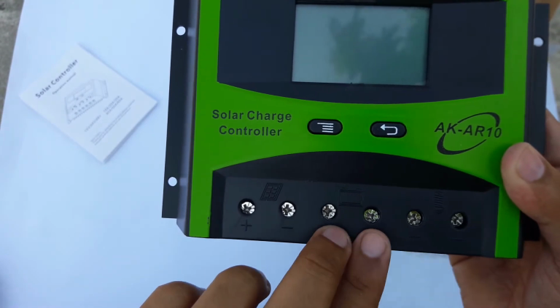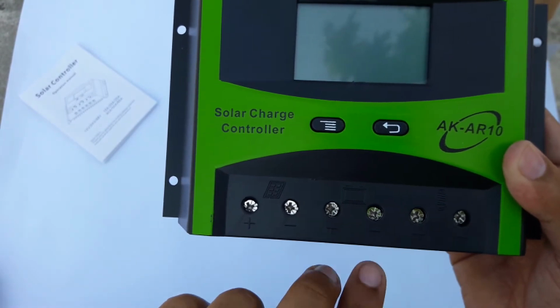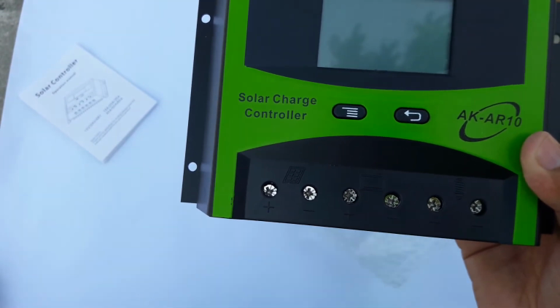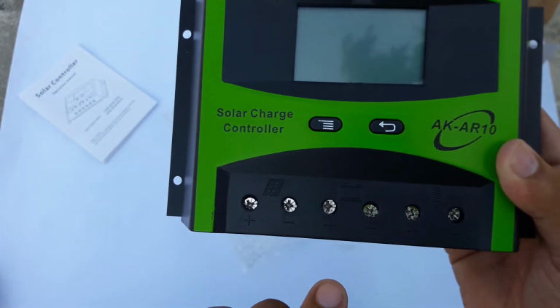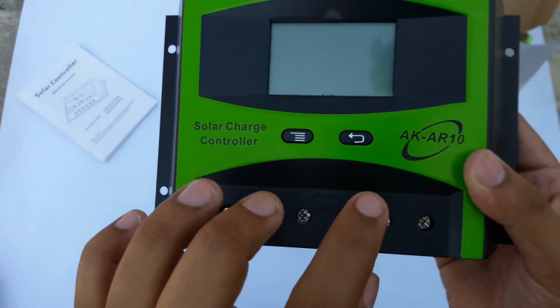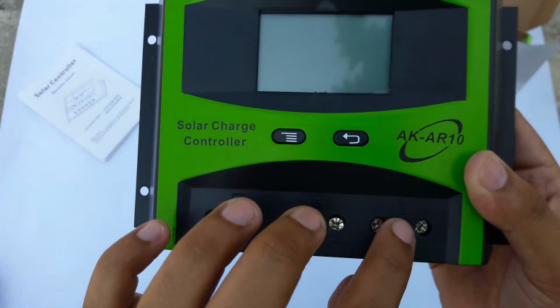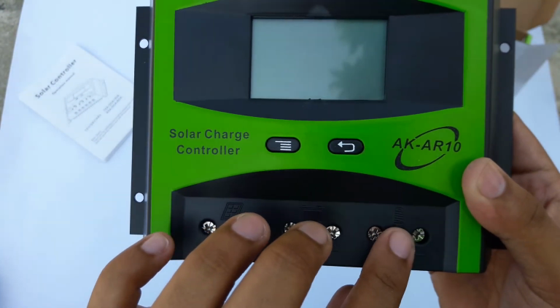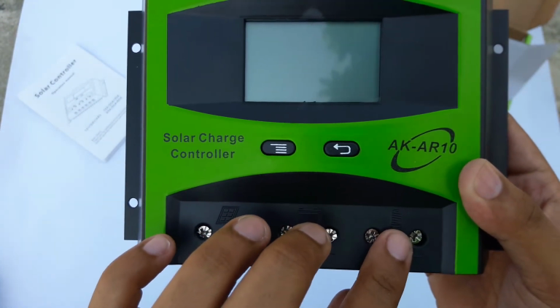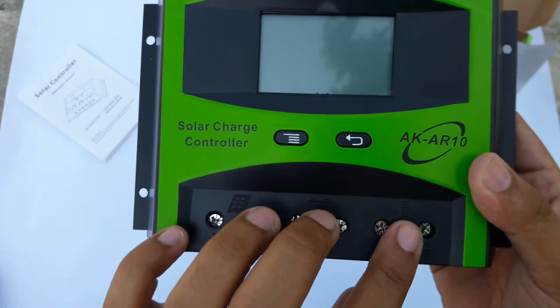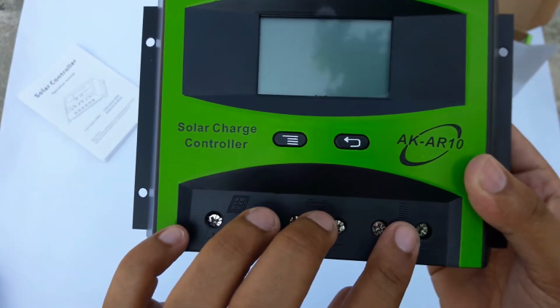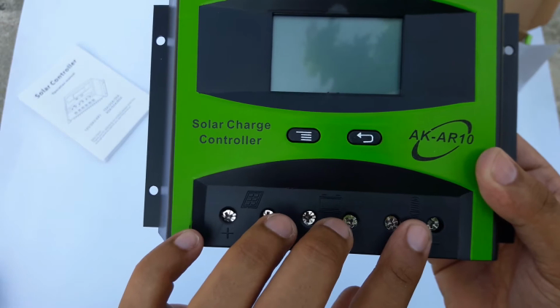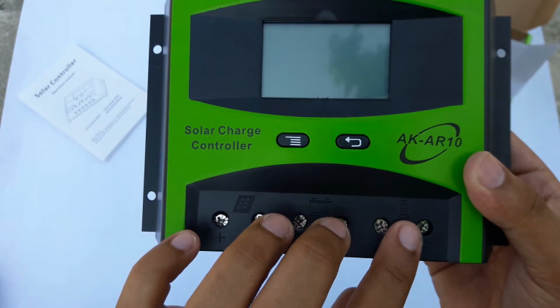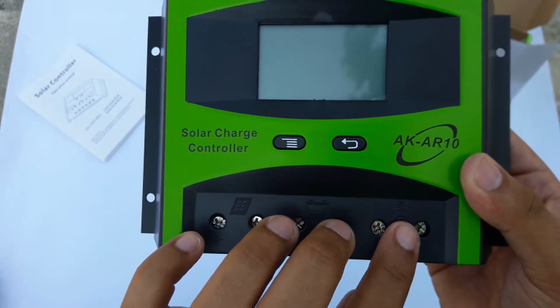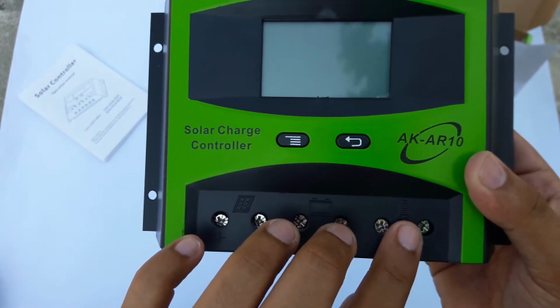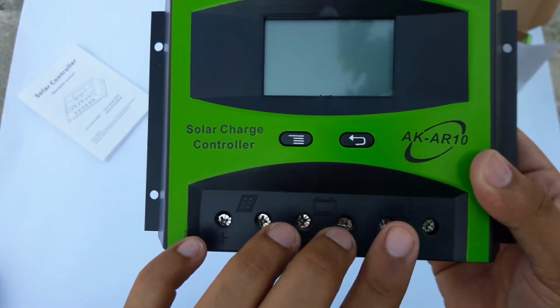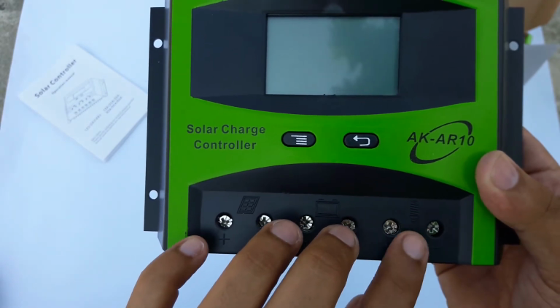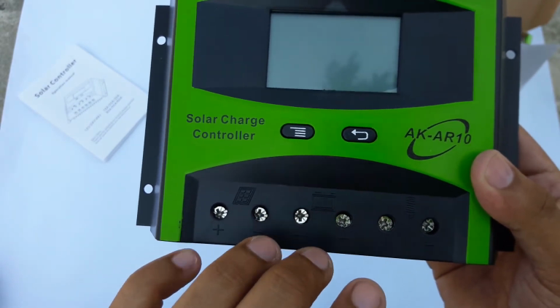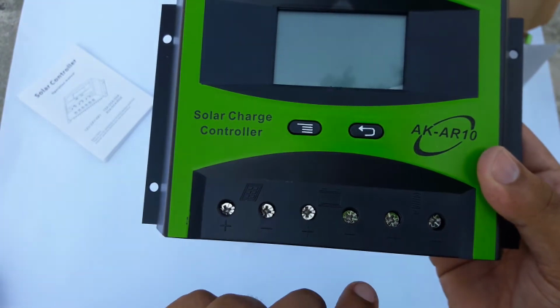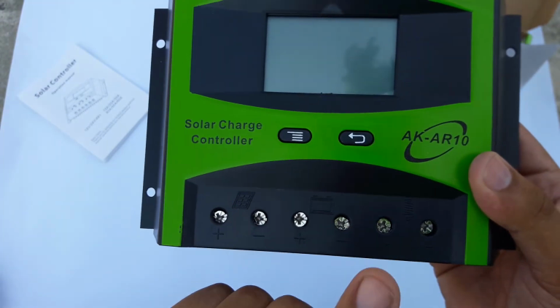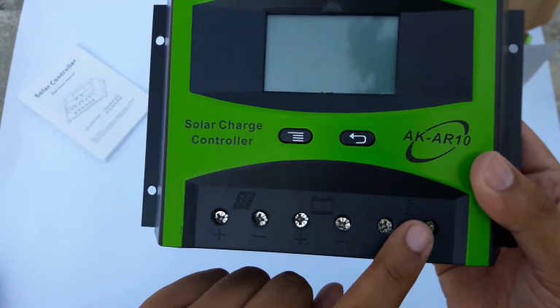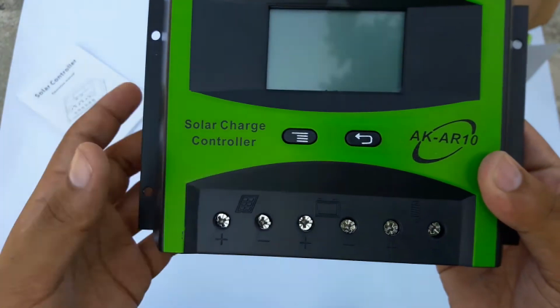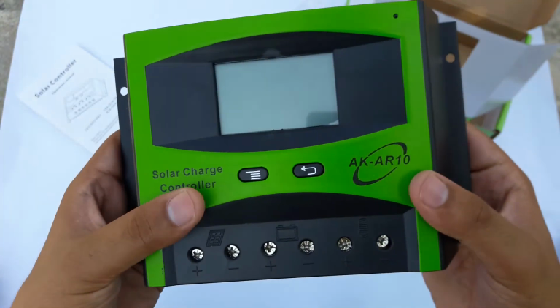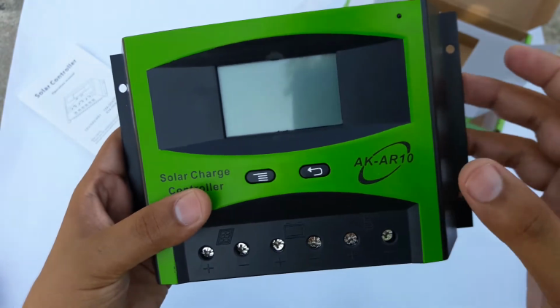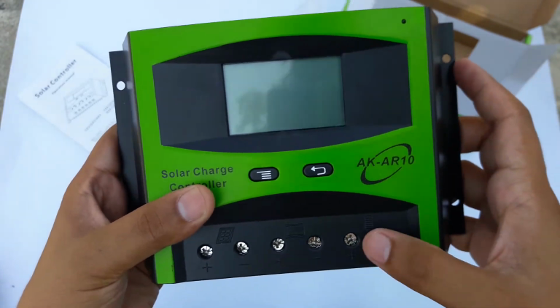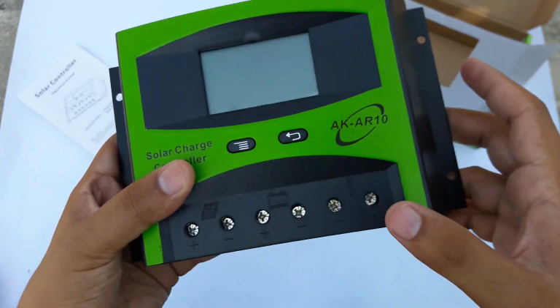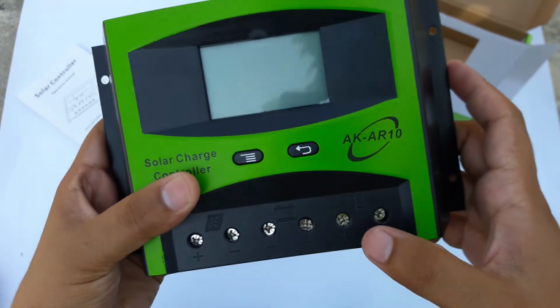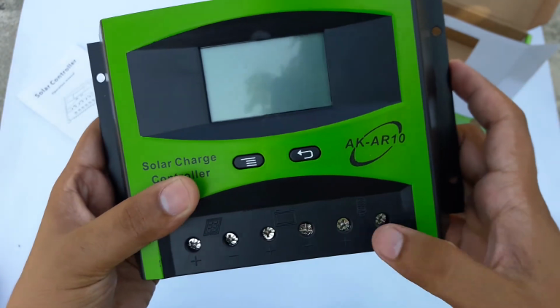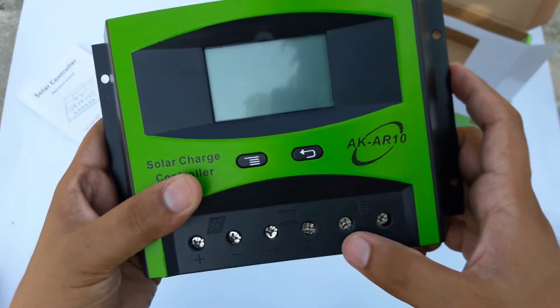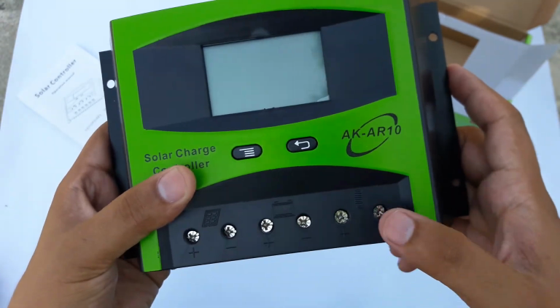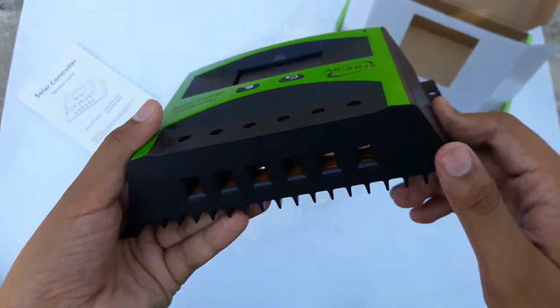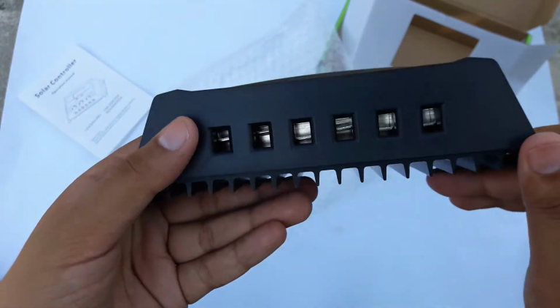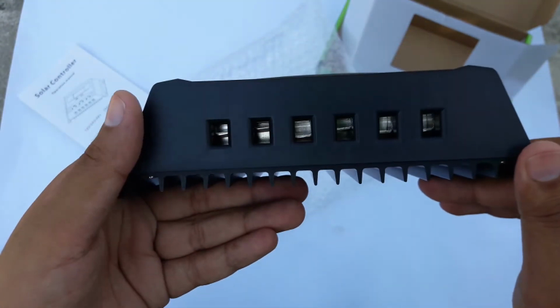Now this is for the battery — two wires will go to your battery. And this is for direct load; if you want to connect any 12 volt appliance directly to the charge controller, you can do this by connecting the wires from here.